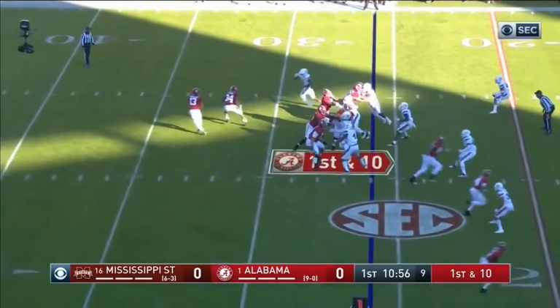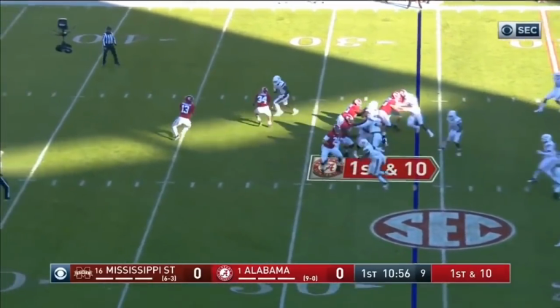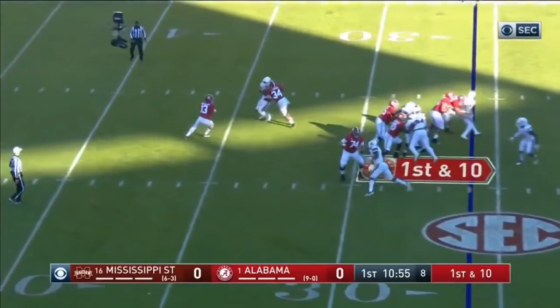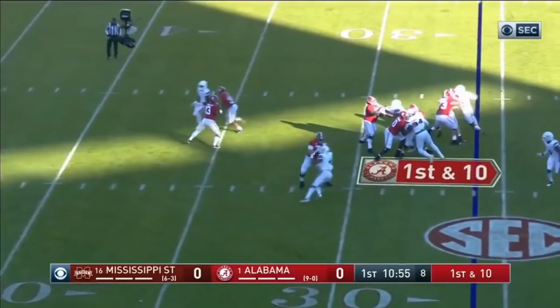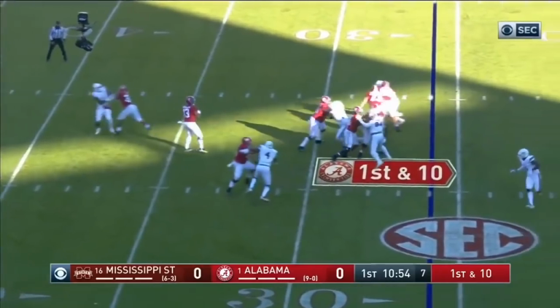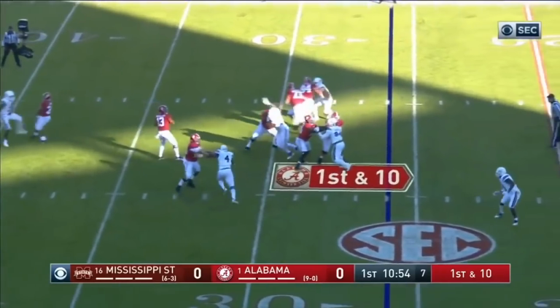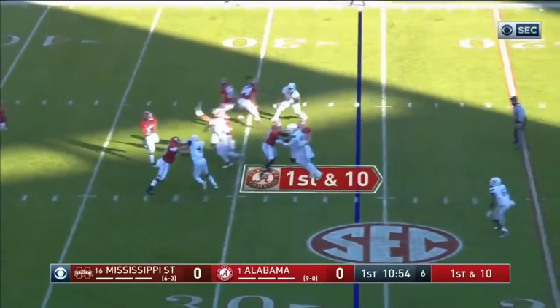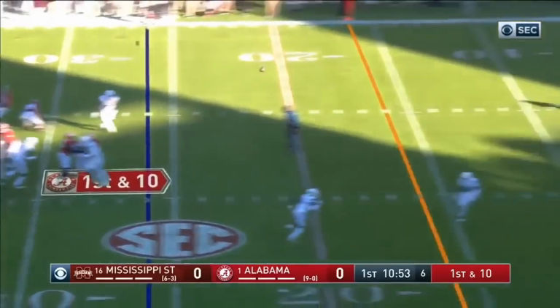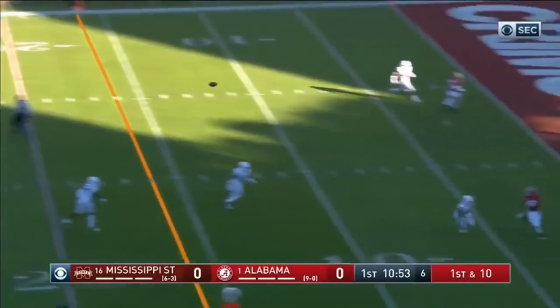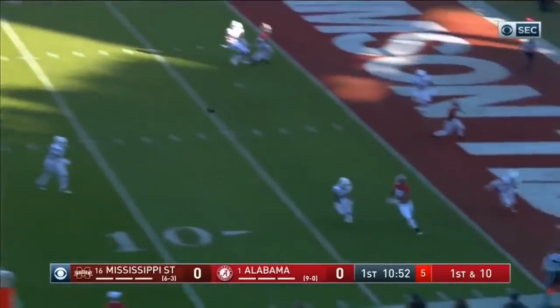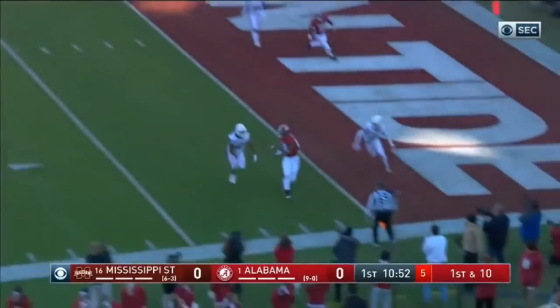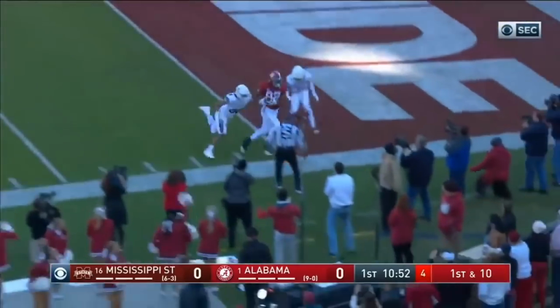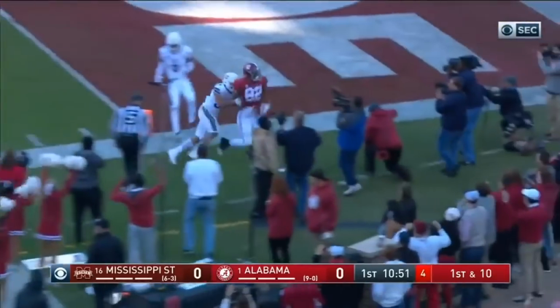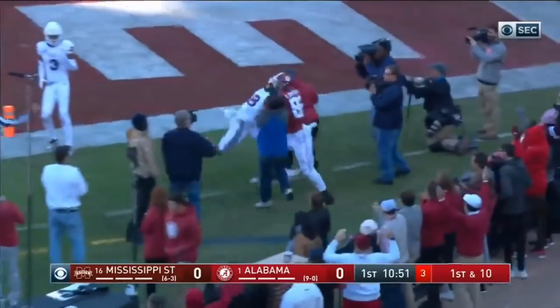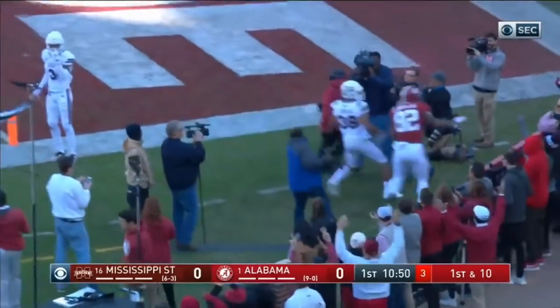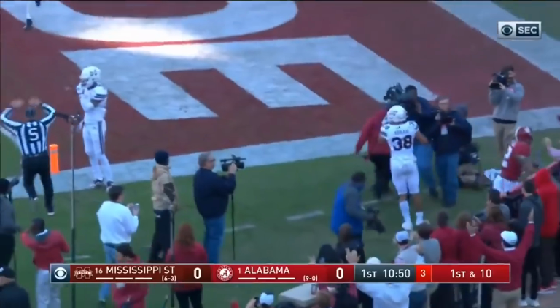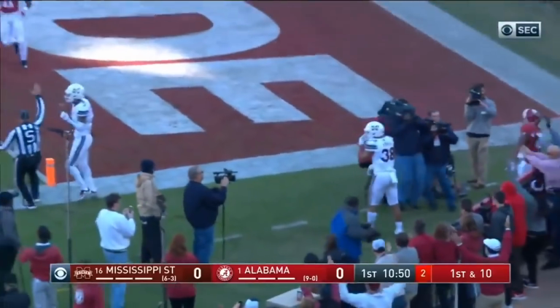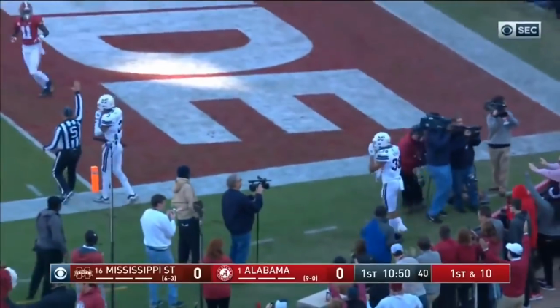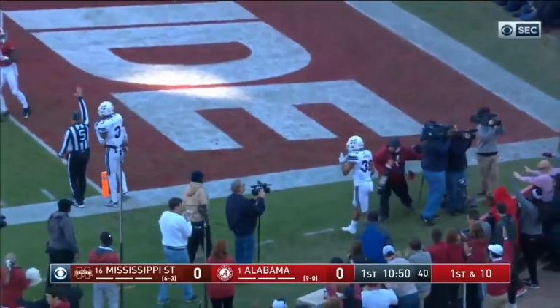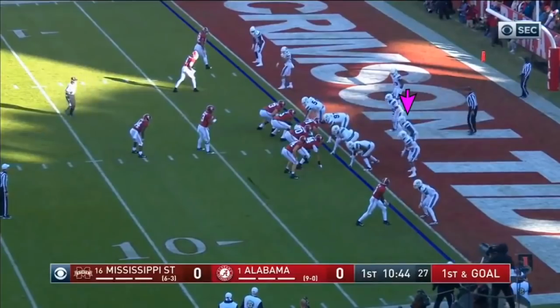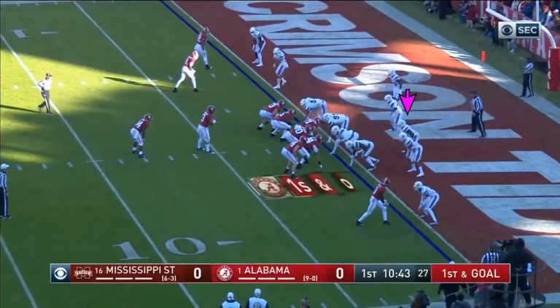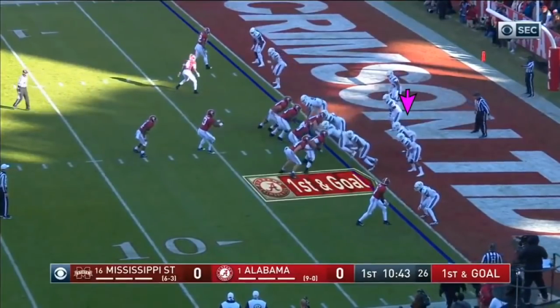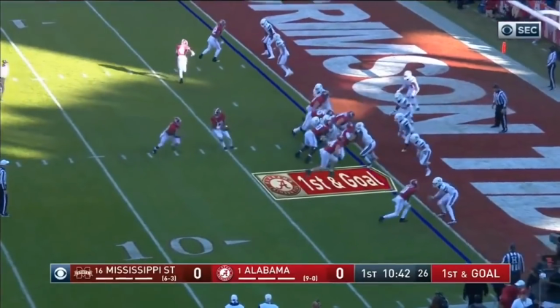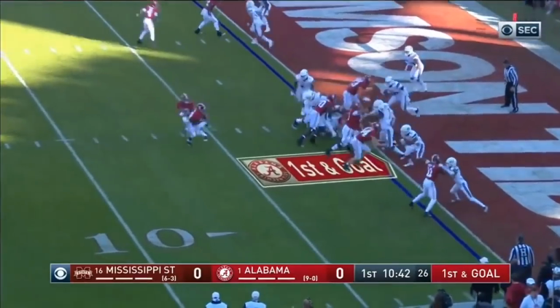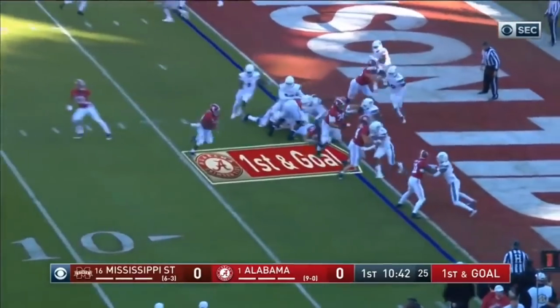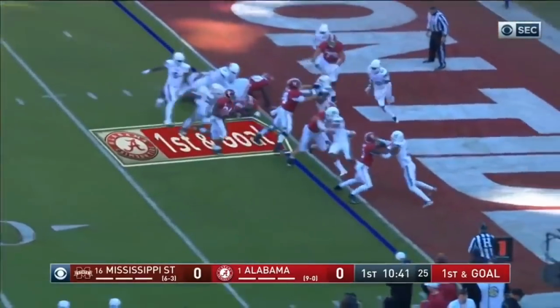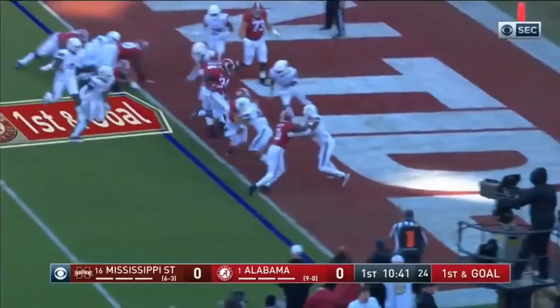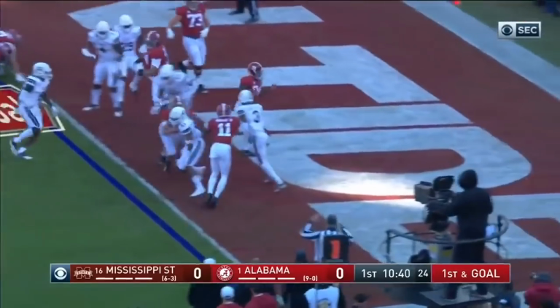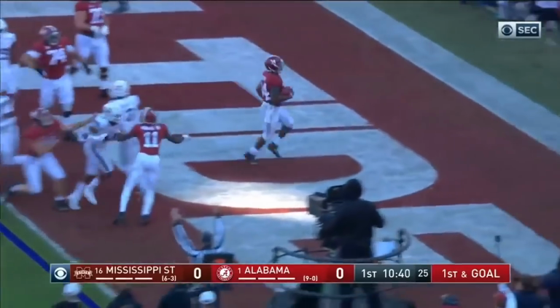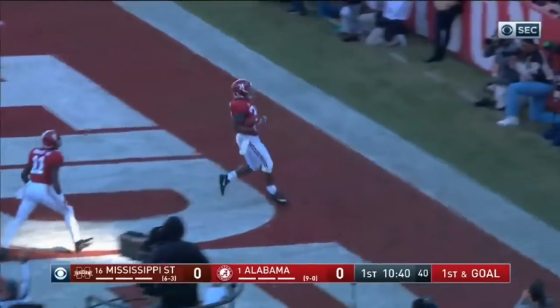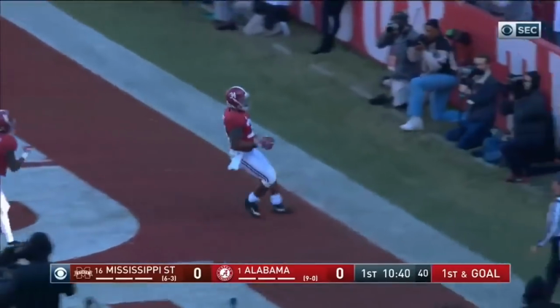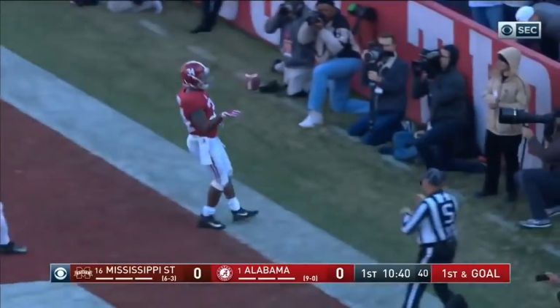Now first down to play action. Tagovailoa loads, fires to the end zone — got Irv Smith, he's out at the one foot. Tua puts it in those three yards. And now it's Damian Harris for the score. Touchdown, Alabama.